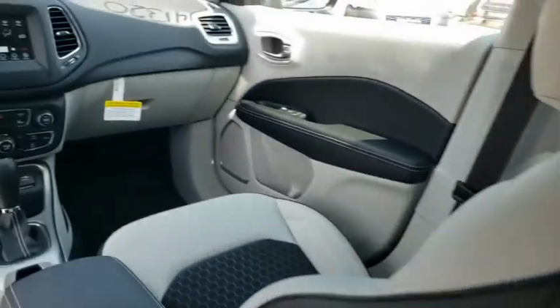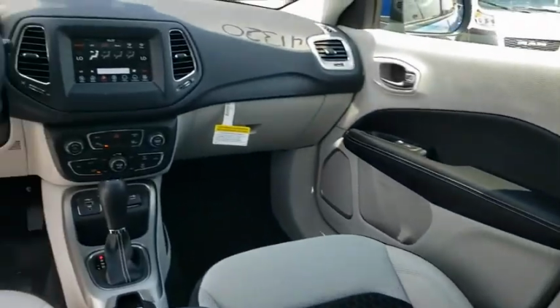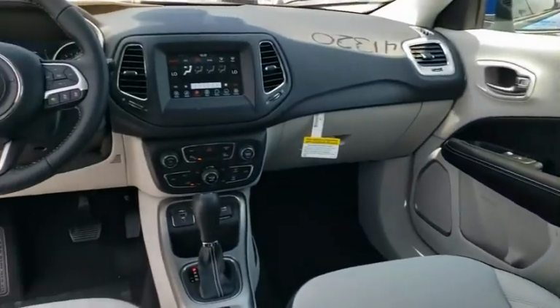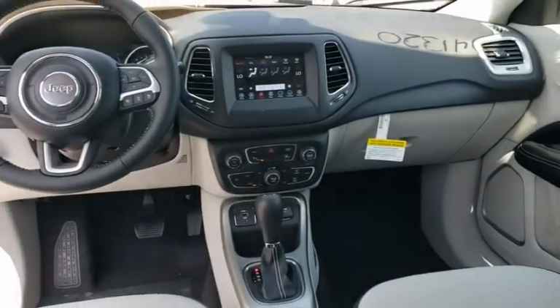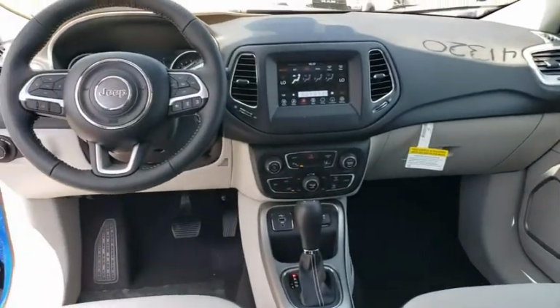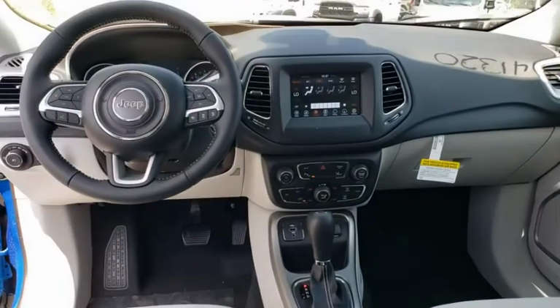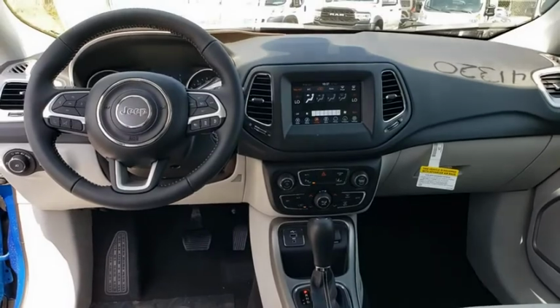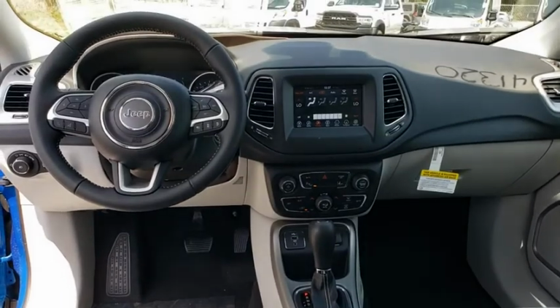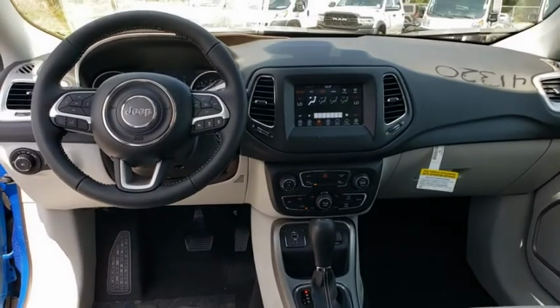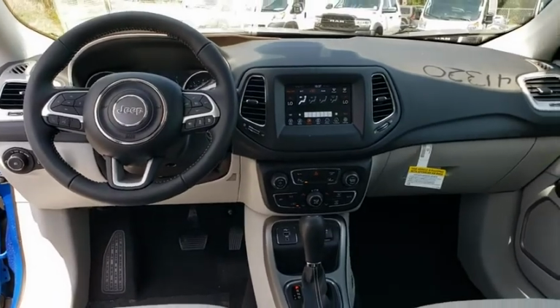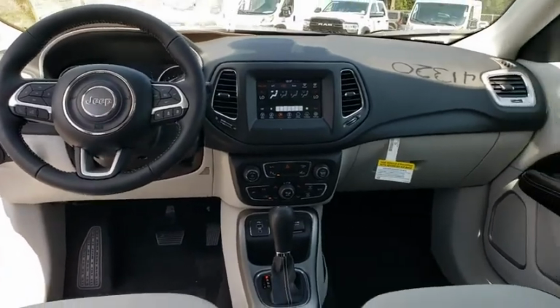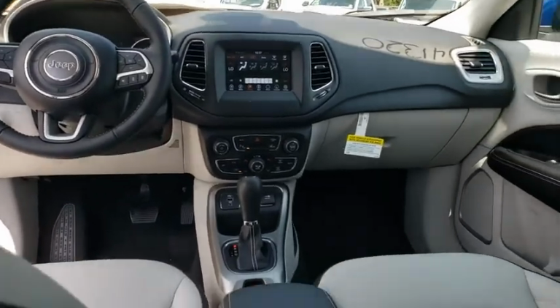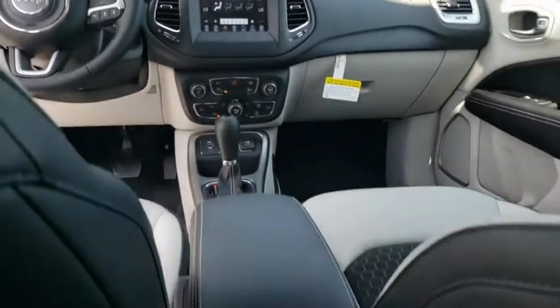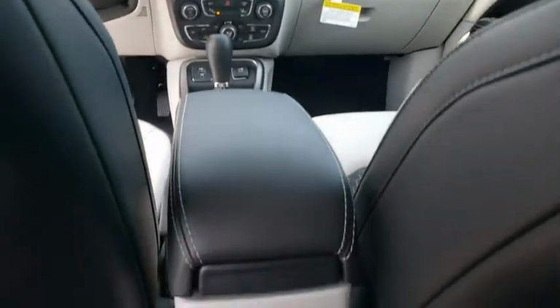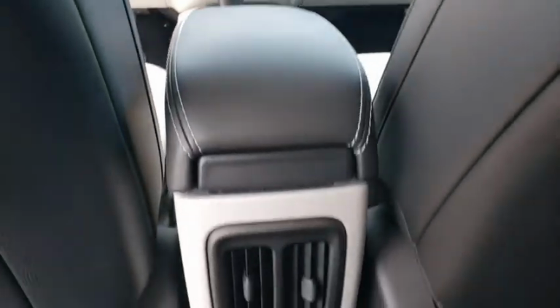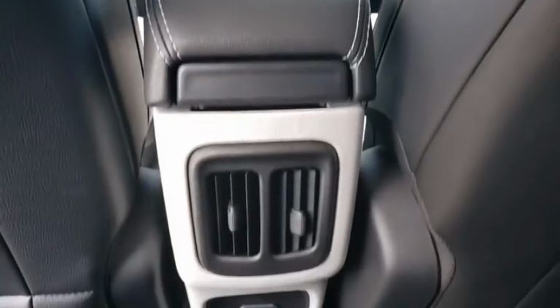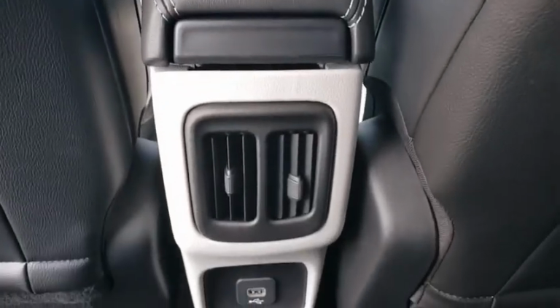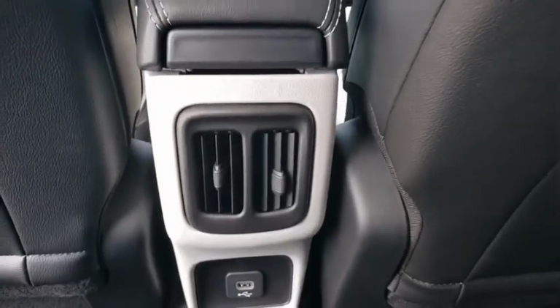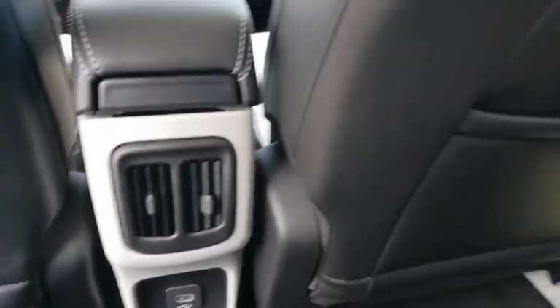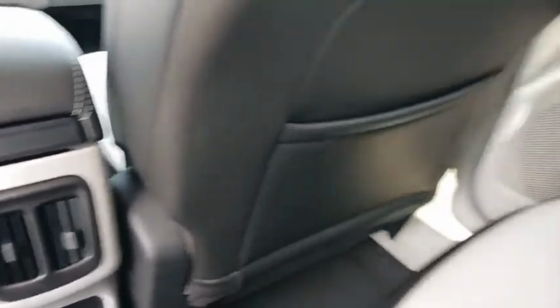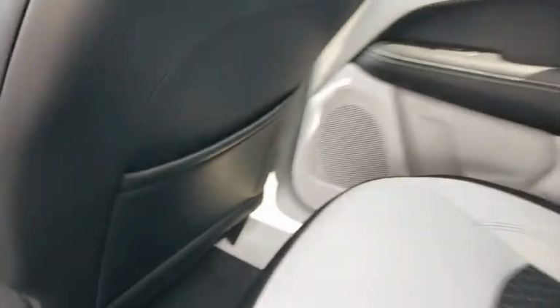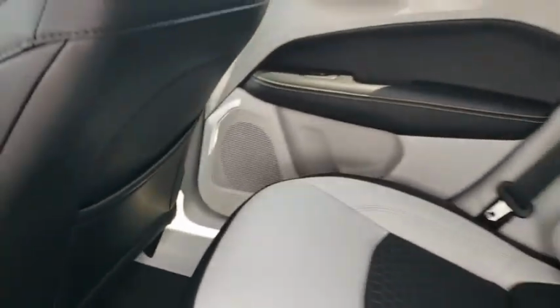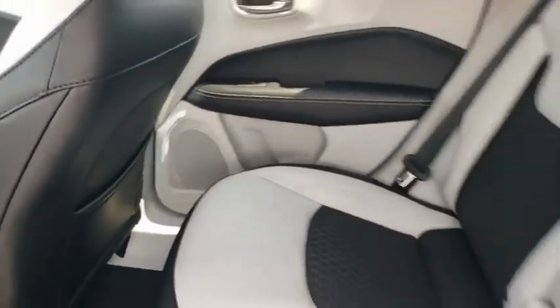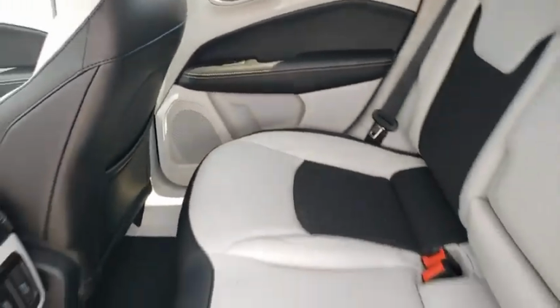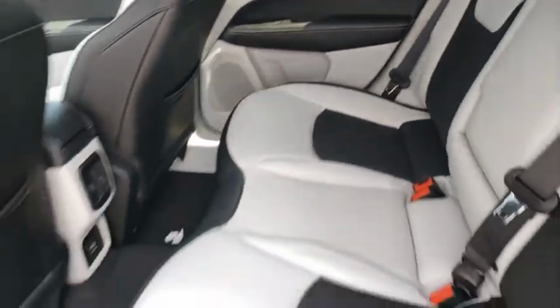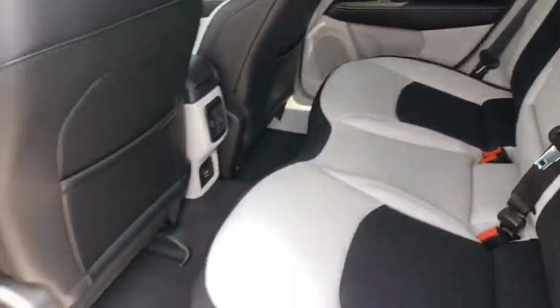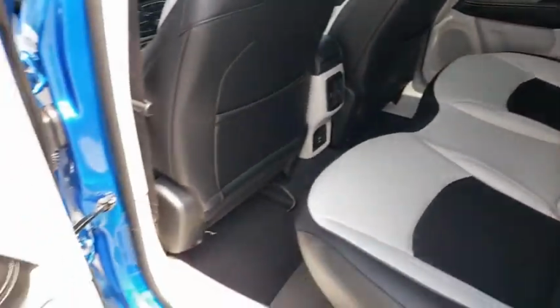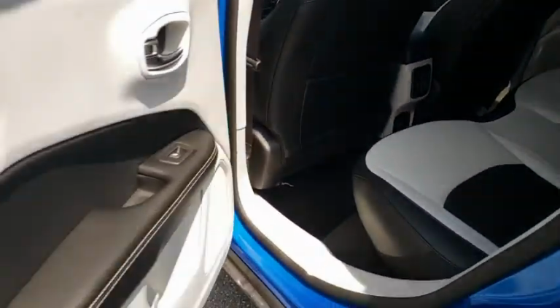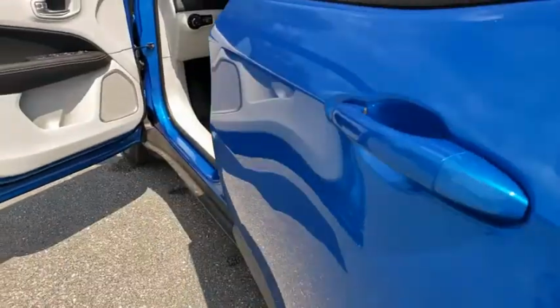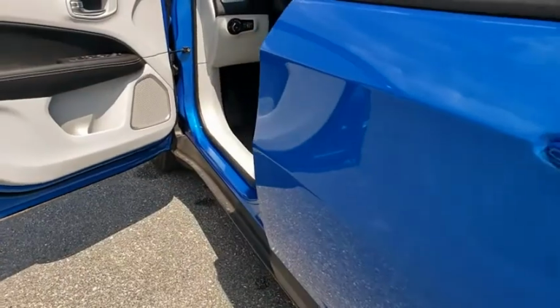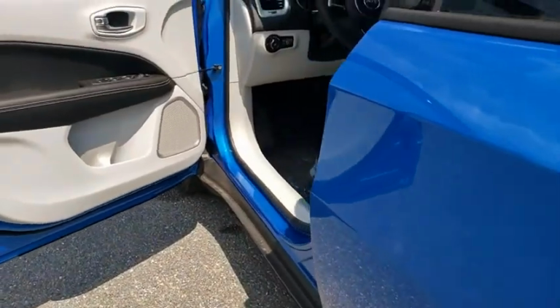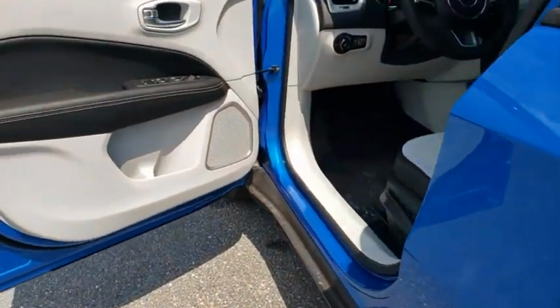Power steering, adjustable steering wheel, four-wheel disc brakes, floor mats, aluminum wheels, keyless start, front-wheel drive, rear defrost, AM-FM stereo radio, climate control, trip computer.